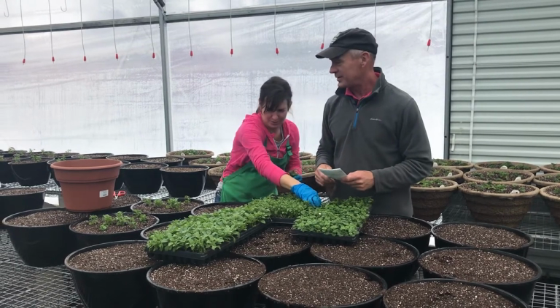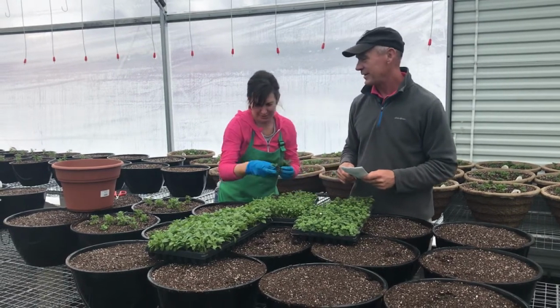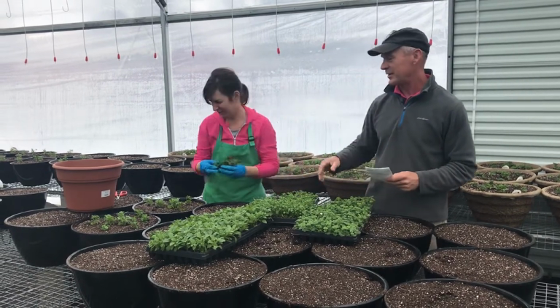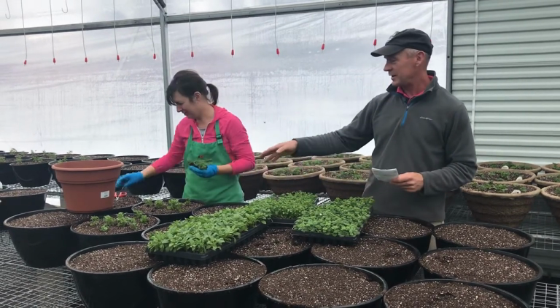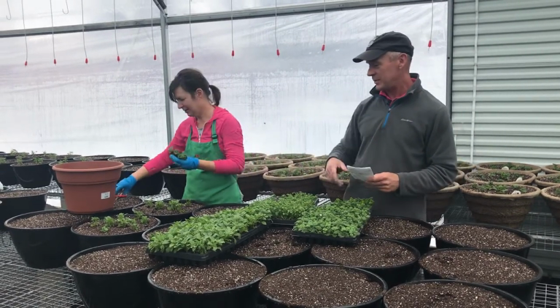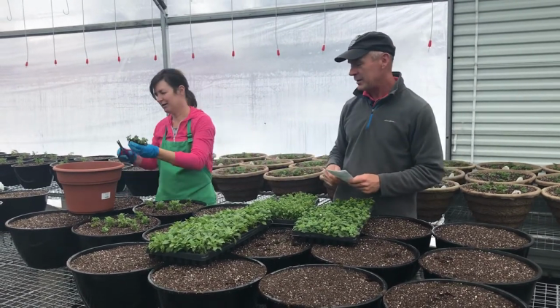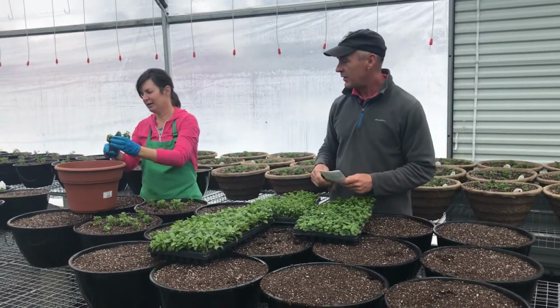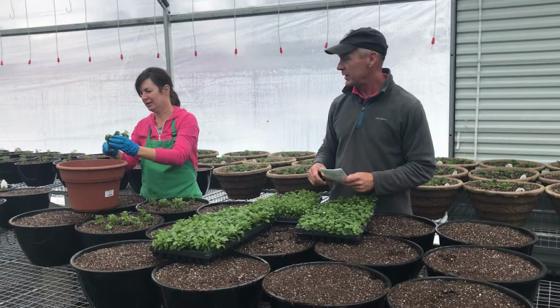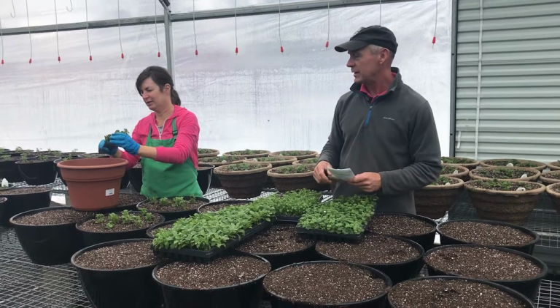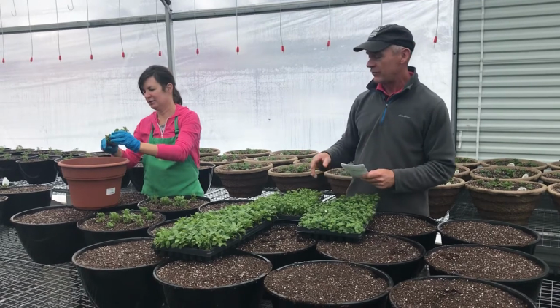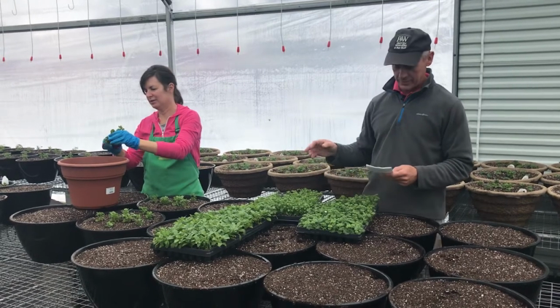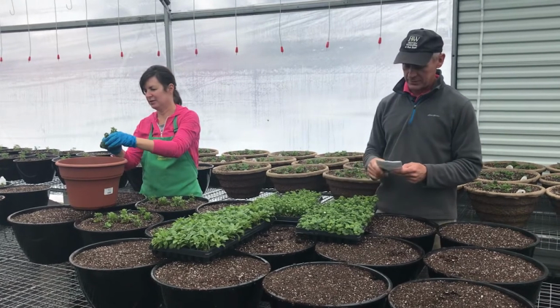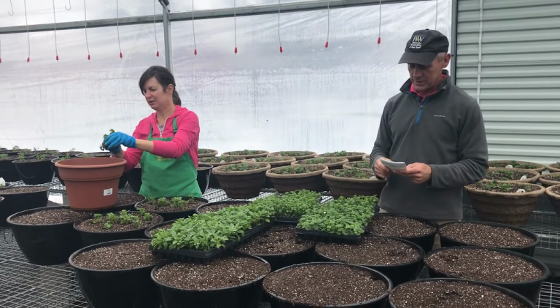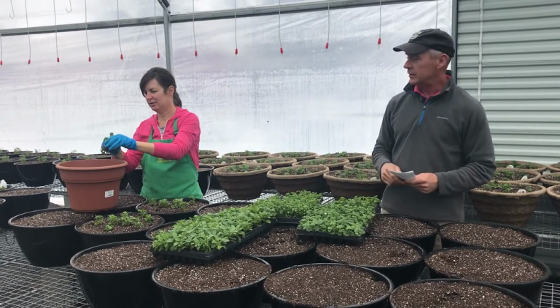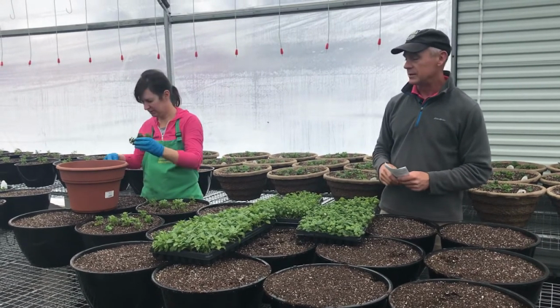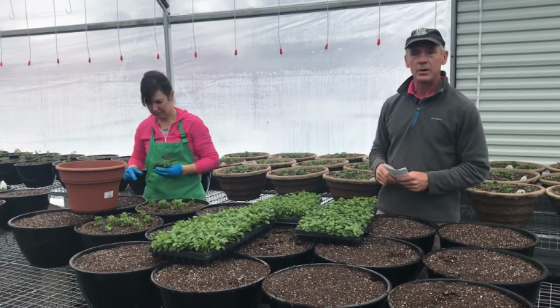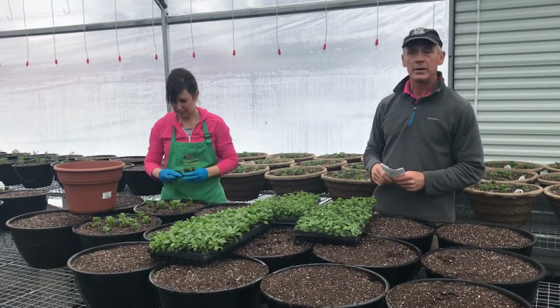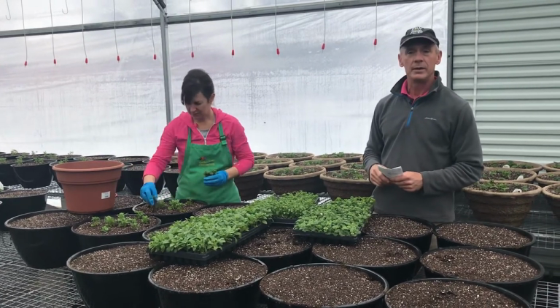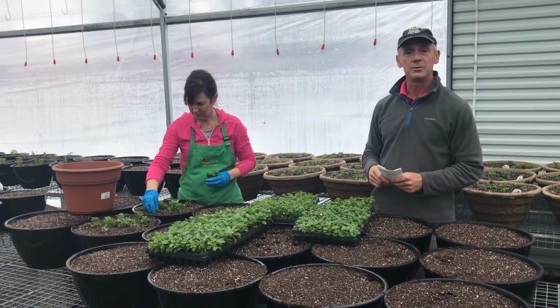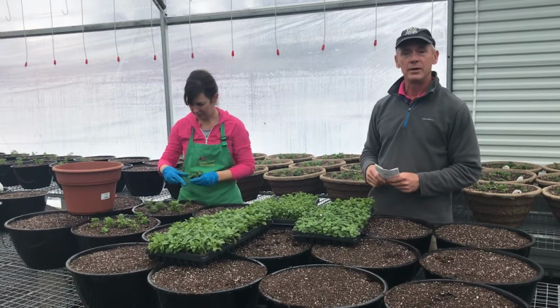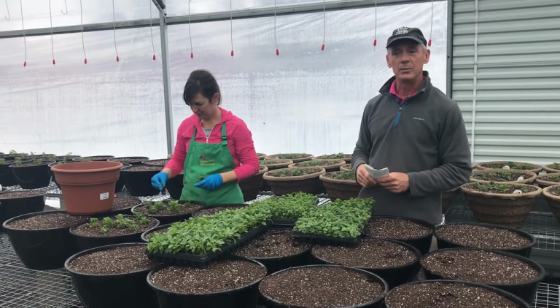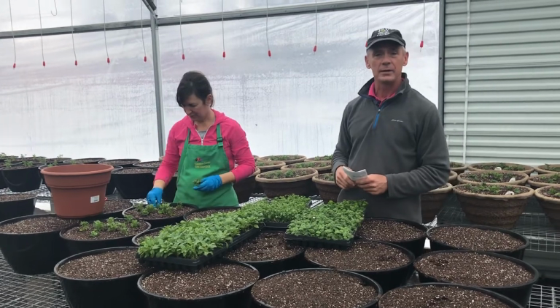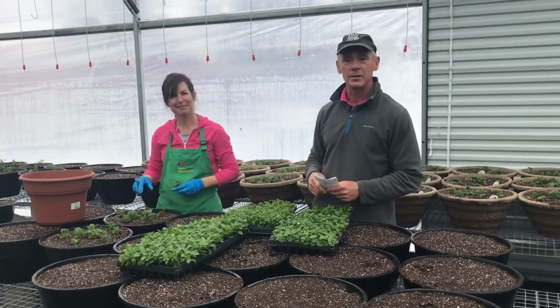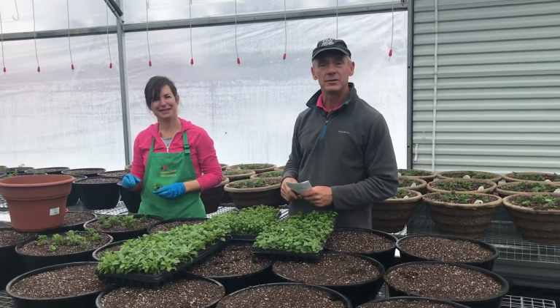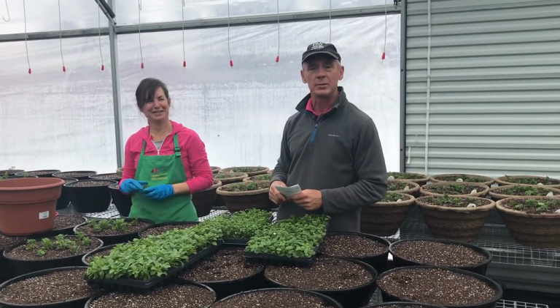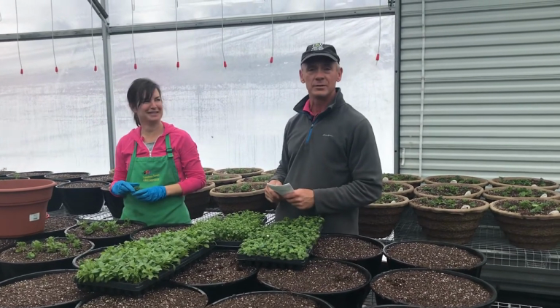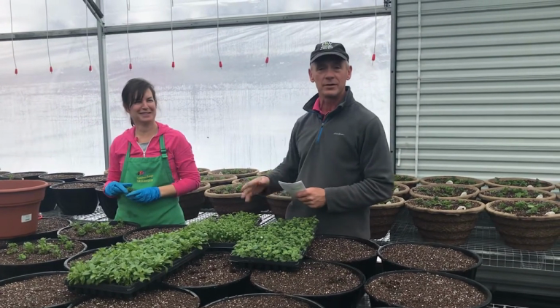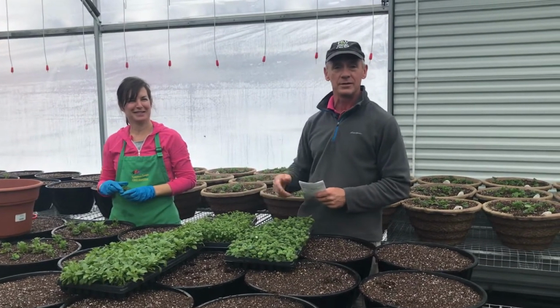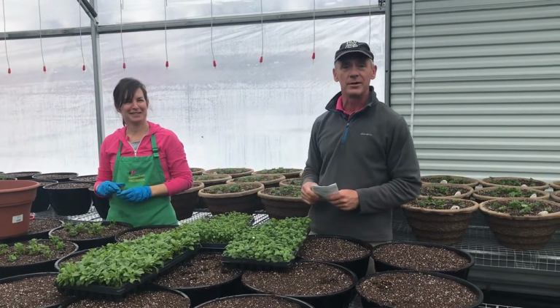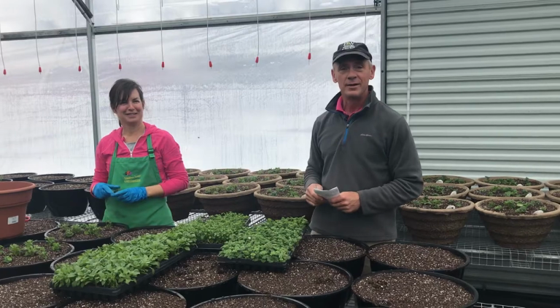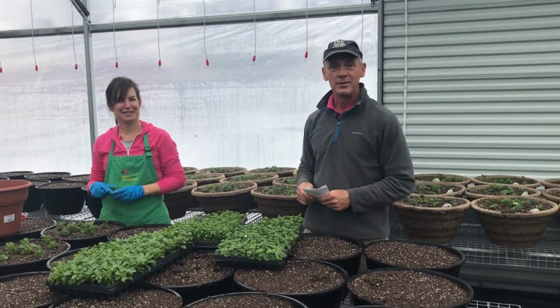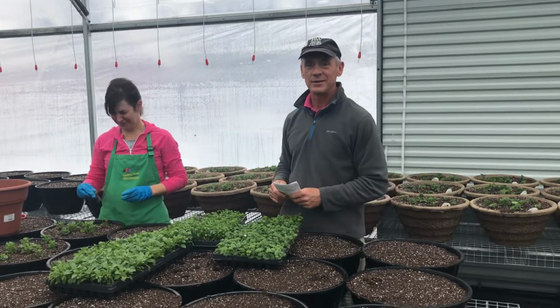Candy's getting them all planted and in place, and then the final thing left to do is water them and watch them grow. We'll be back in a week or so to show you the progress of our containers and how they're coming along. Hope to see you then.